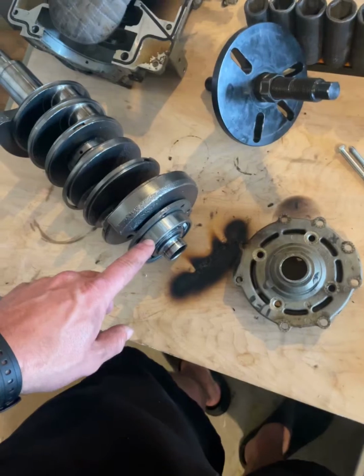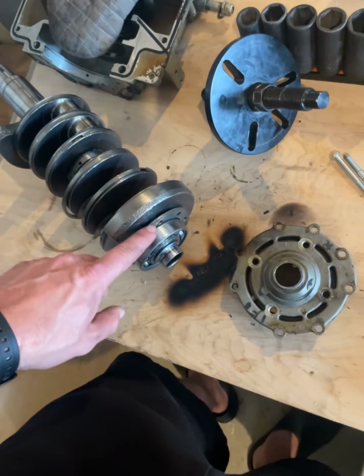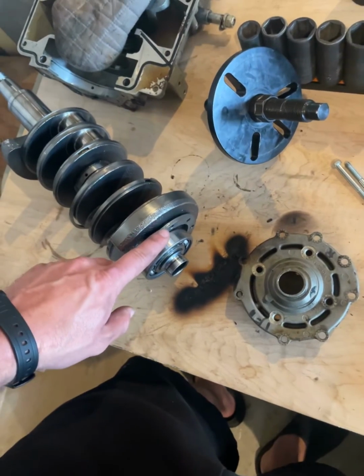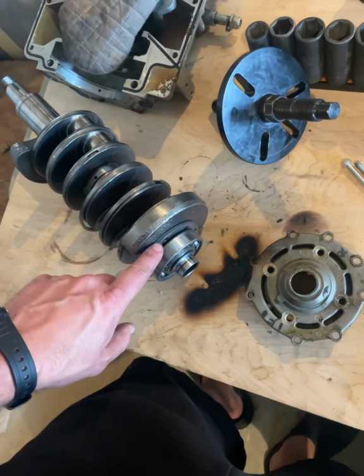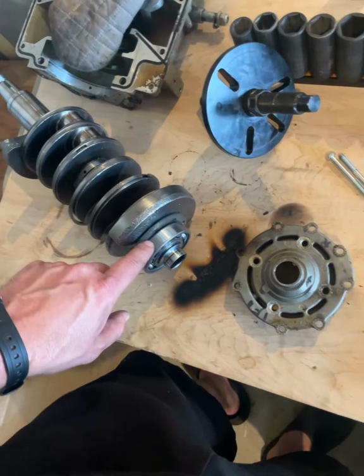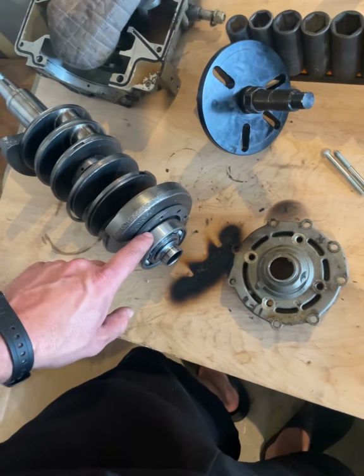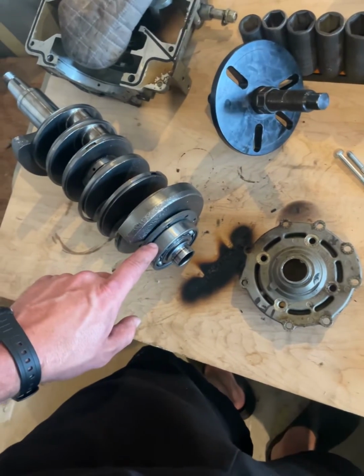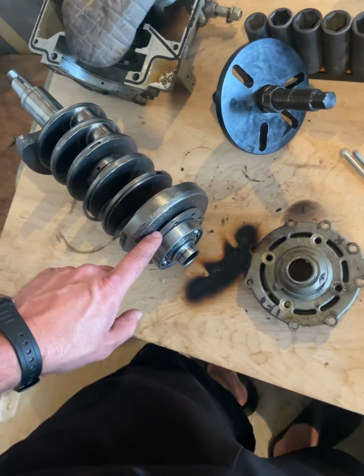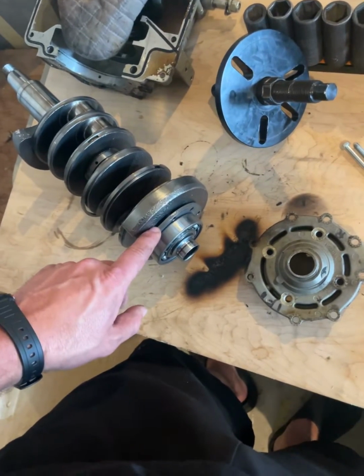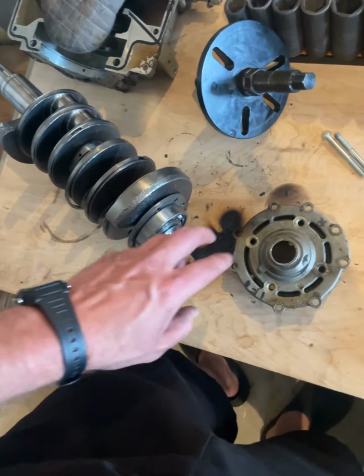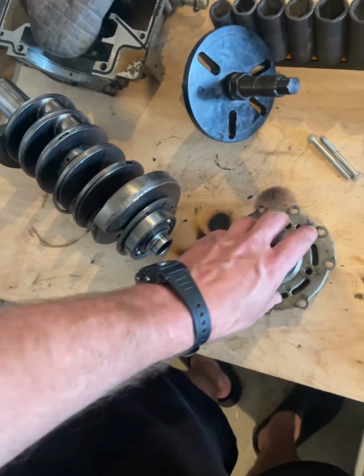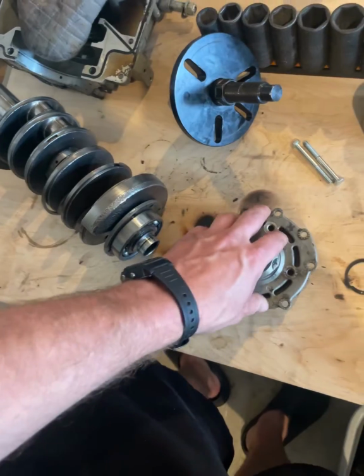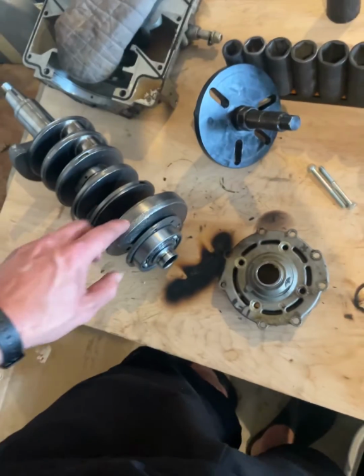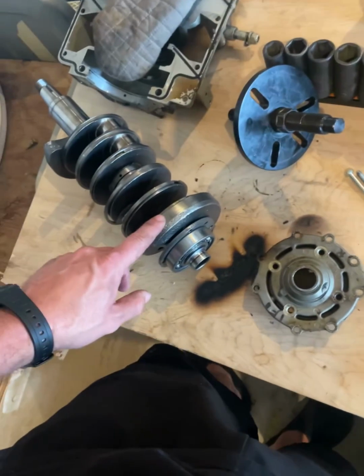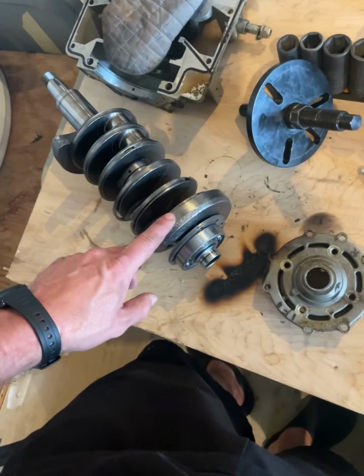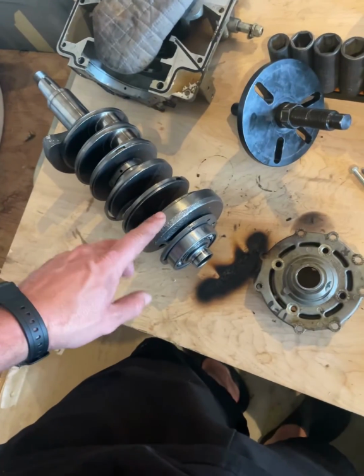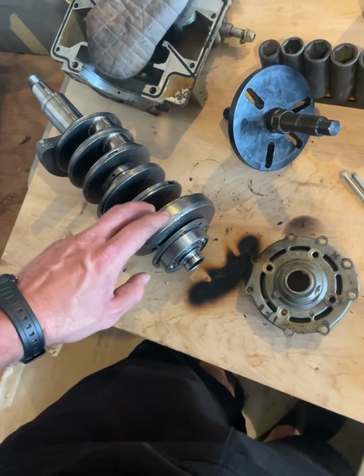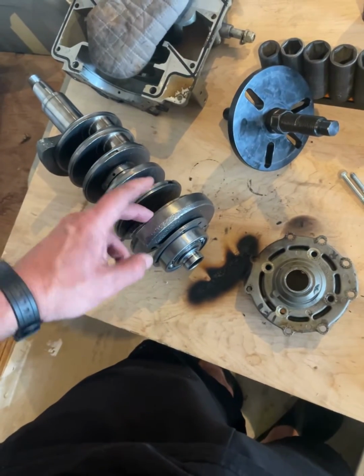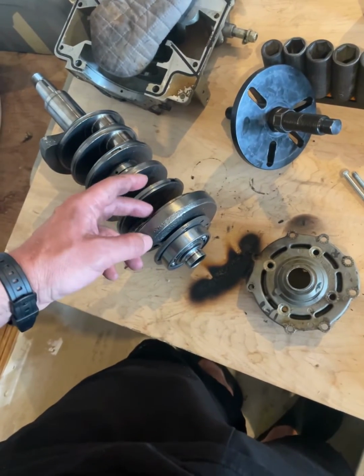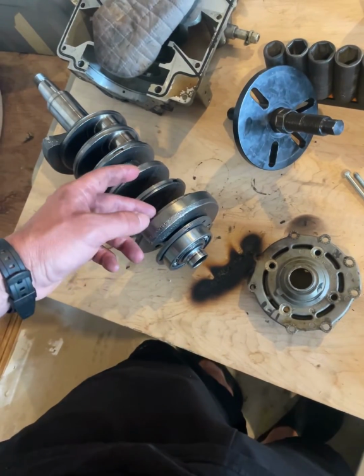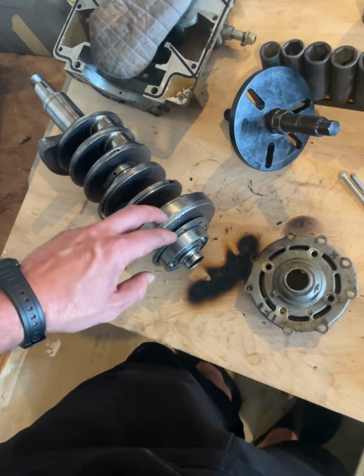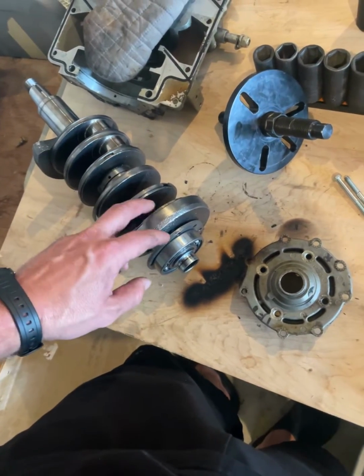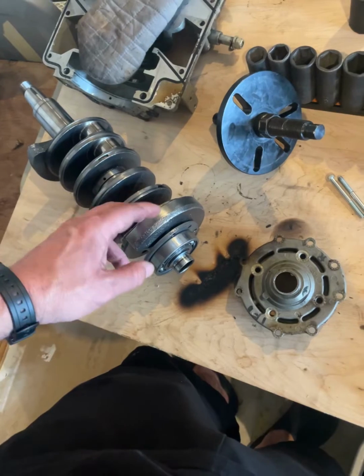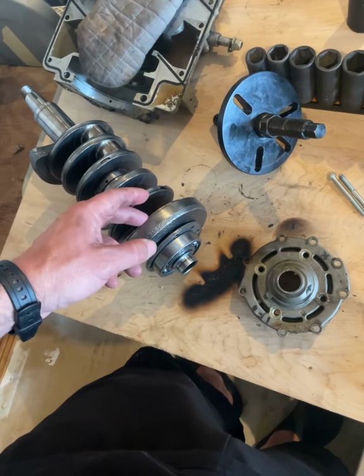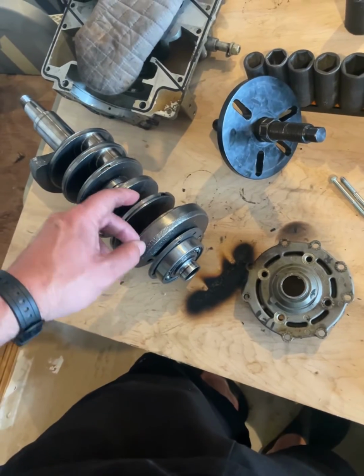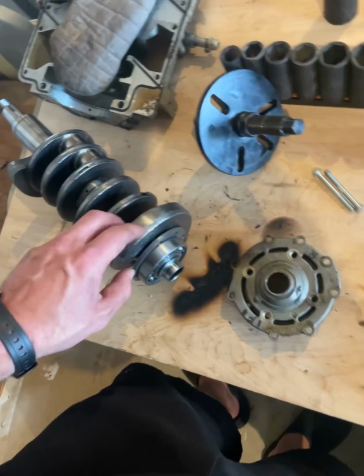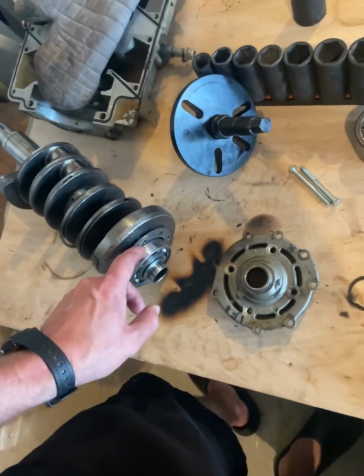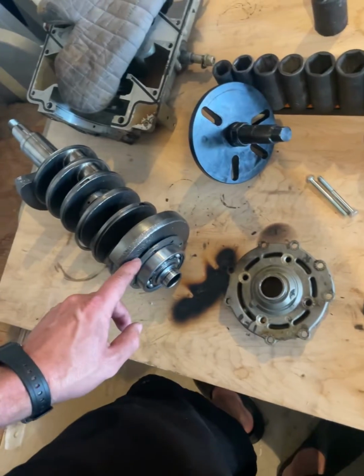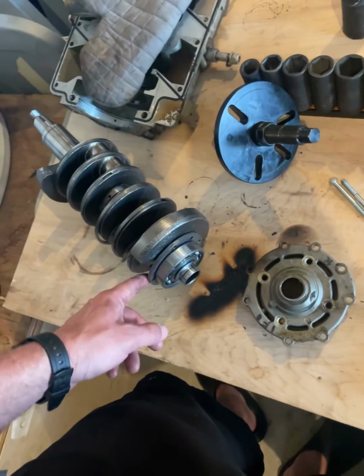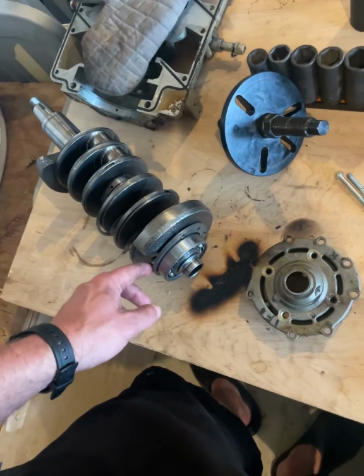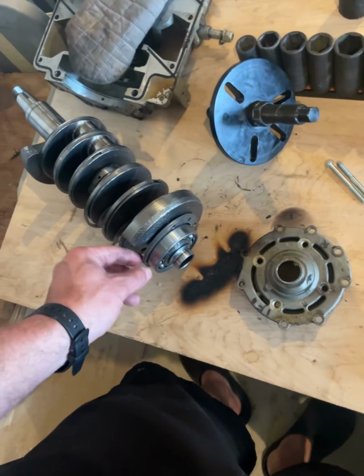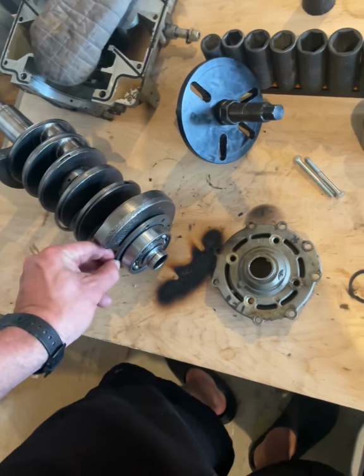This video is for removing the lower bearing housing for a camshaft for an Evinrude or Johnson 85, 90, 100, 115, 135, or 140 horsepower. They're all the same, all the way from the 1970s to 2000s.